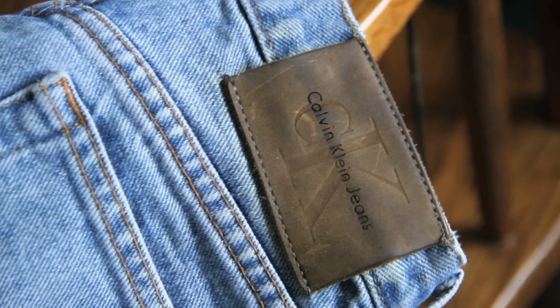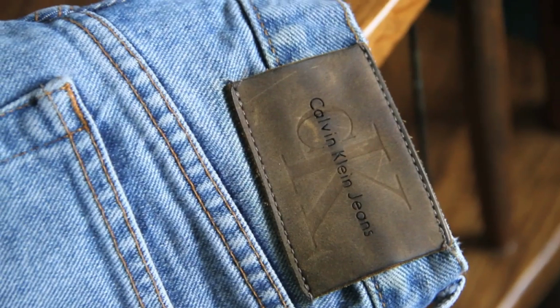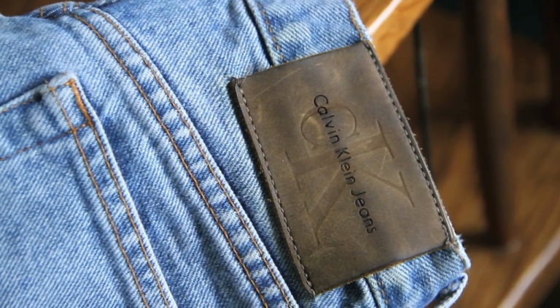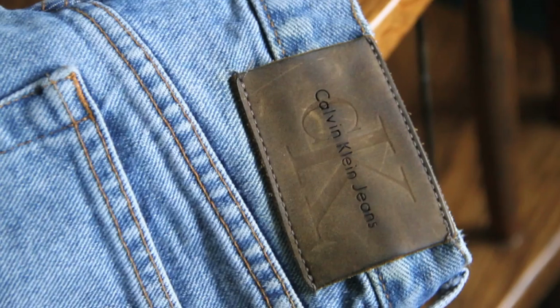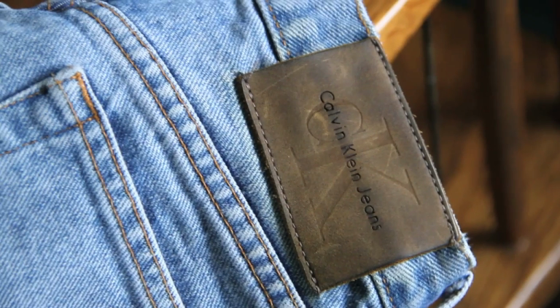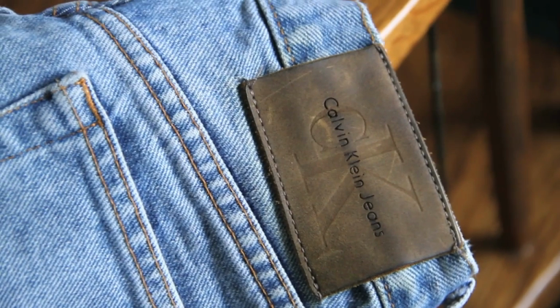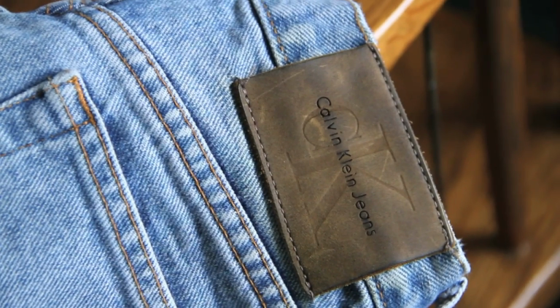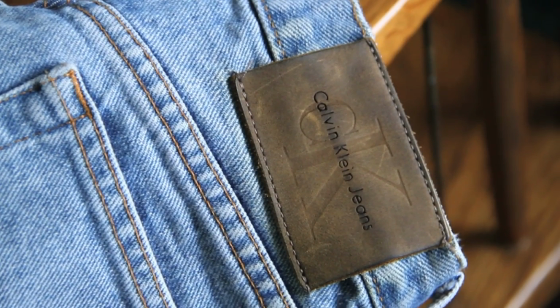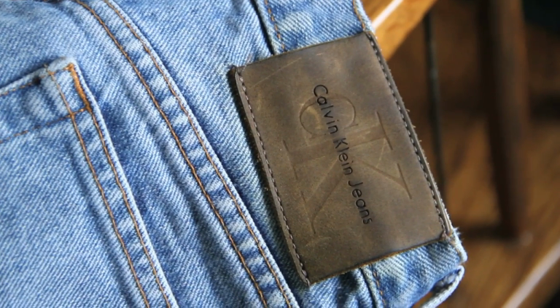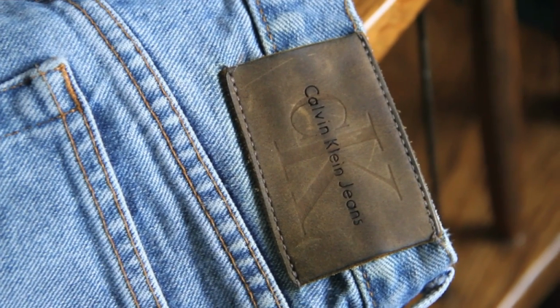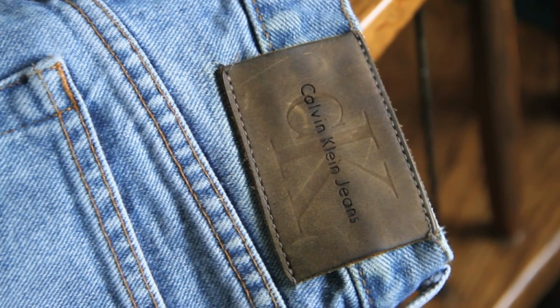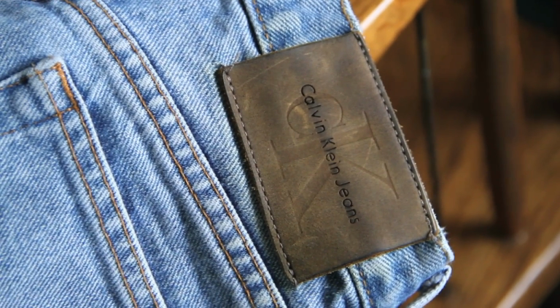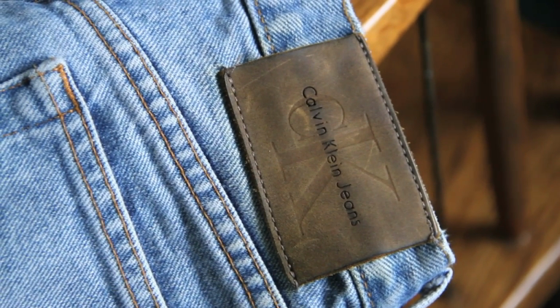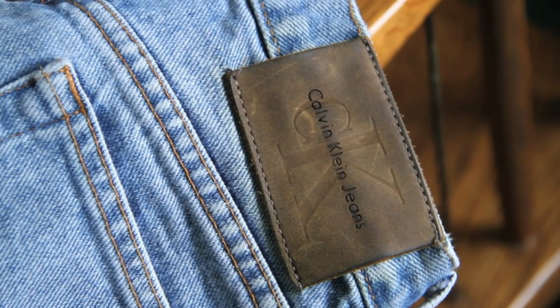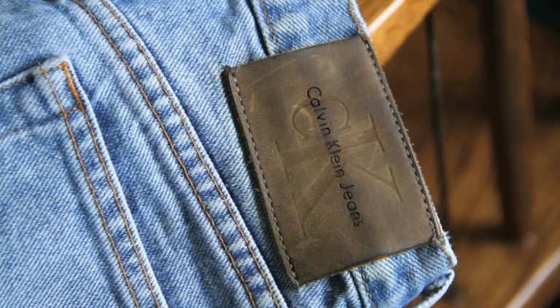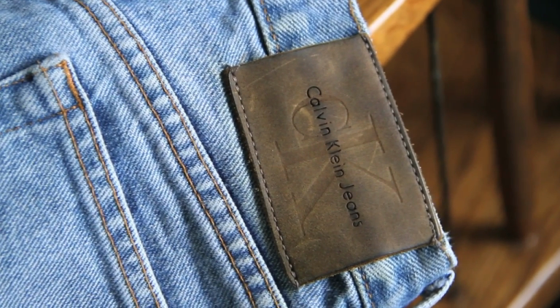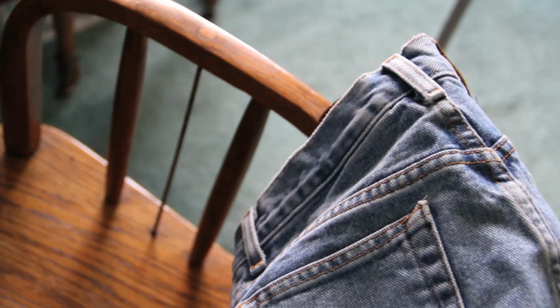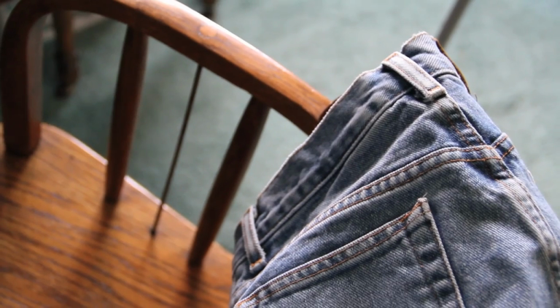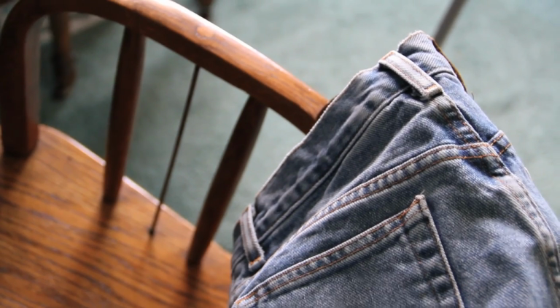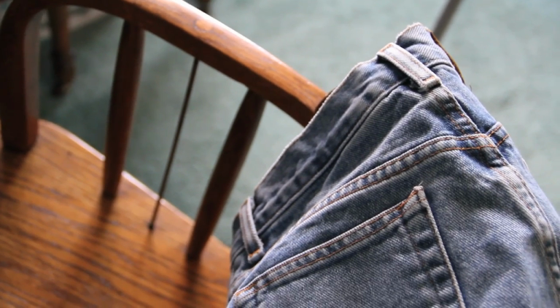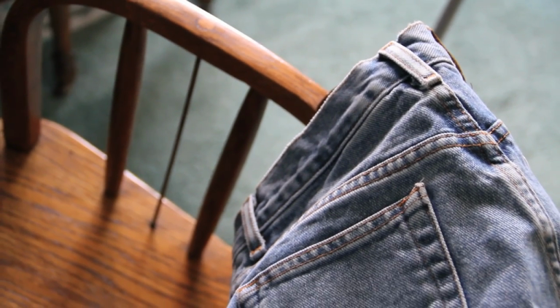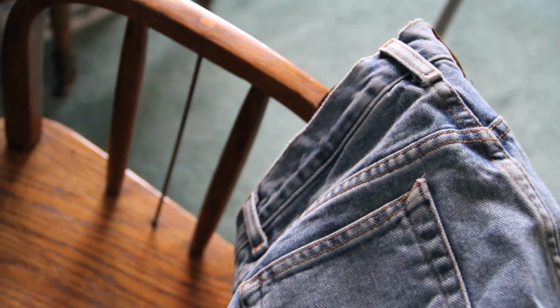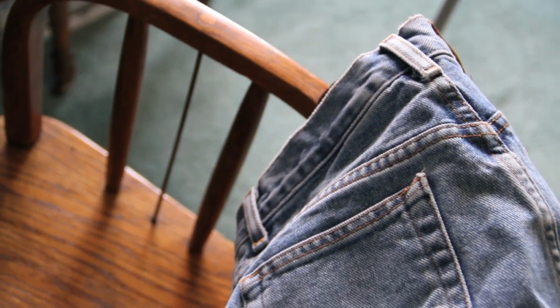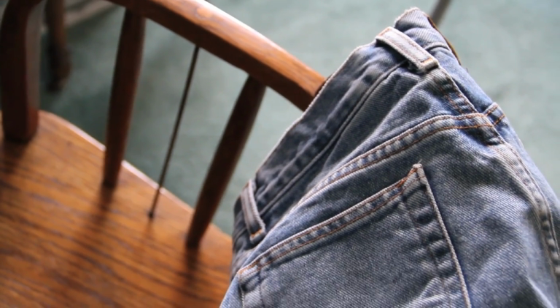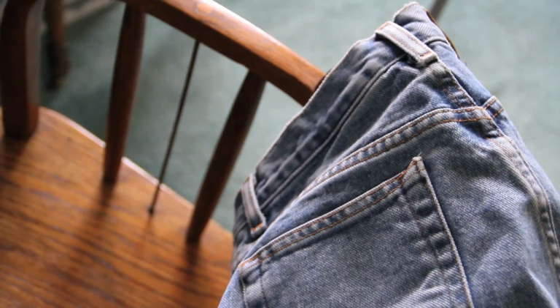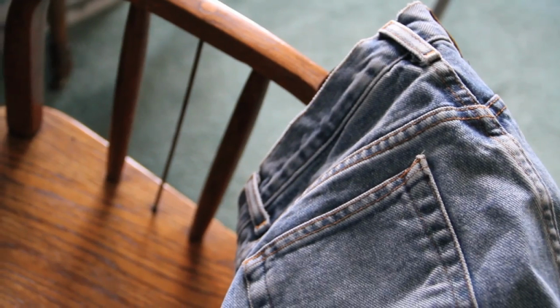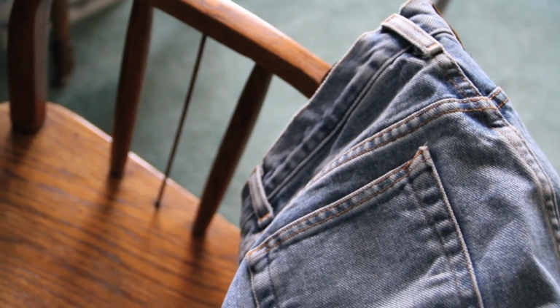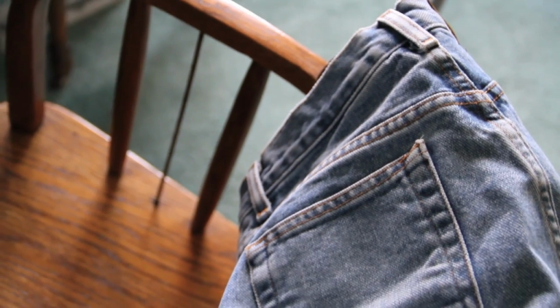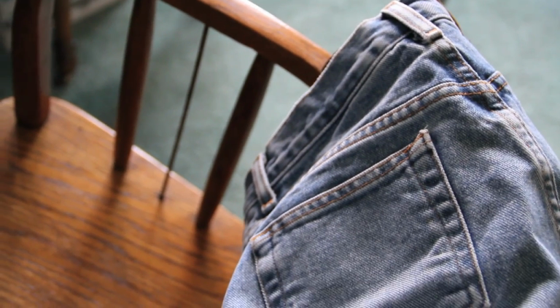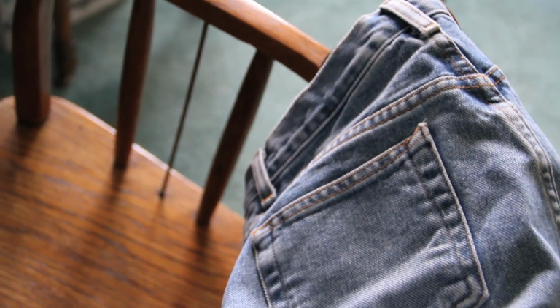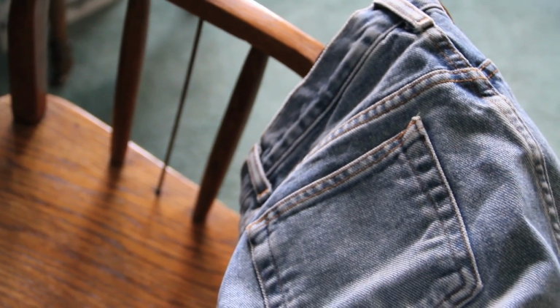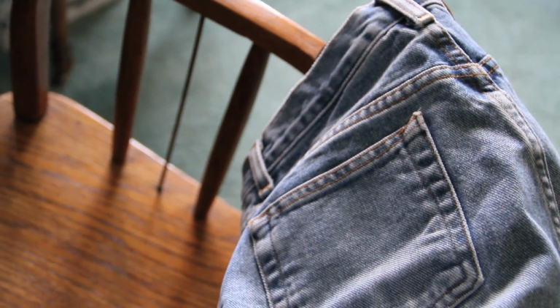When picking out a perfect pair of thrifted jeans, make sure you find some that are made out of high quality denim. Brands like Calvin Klein and Levi's tend to be the best.